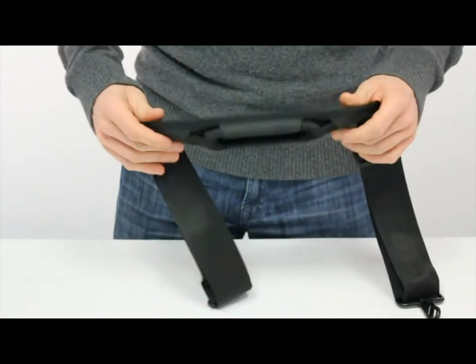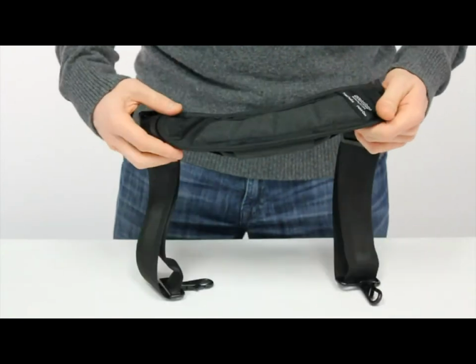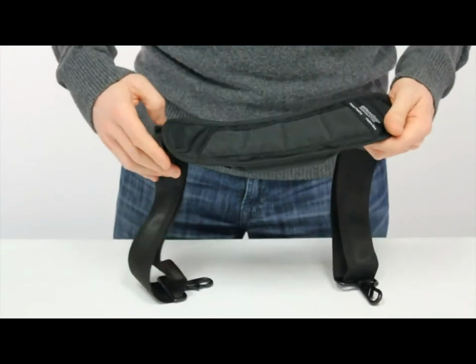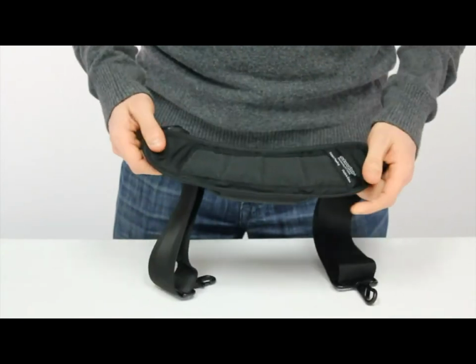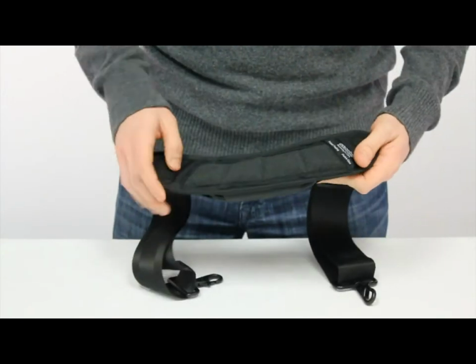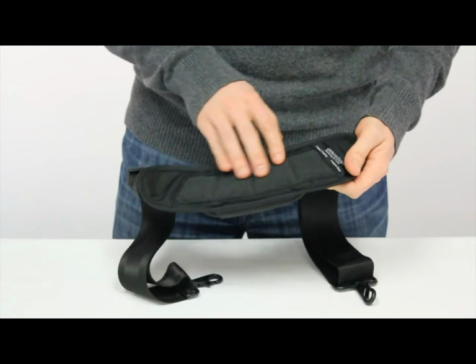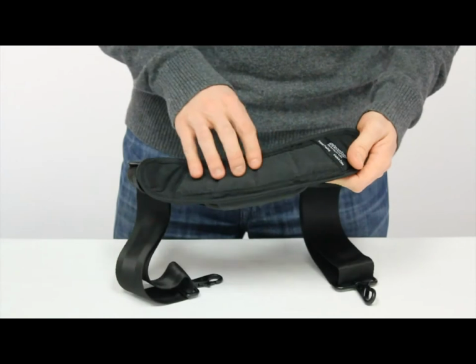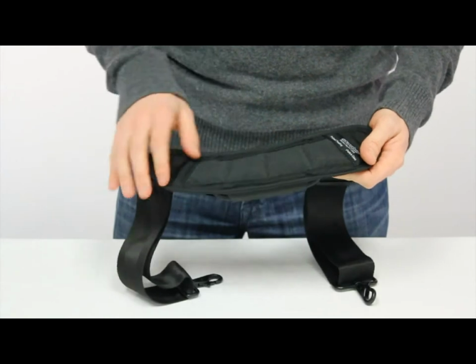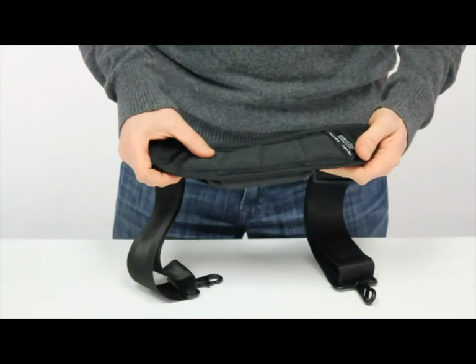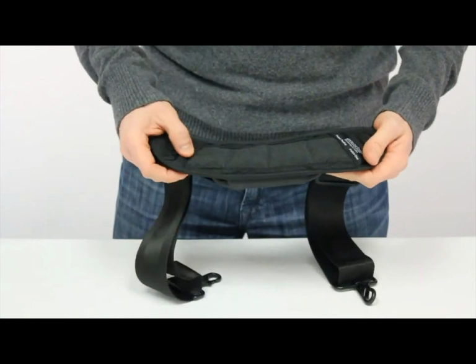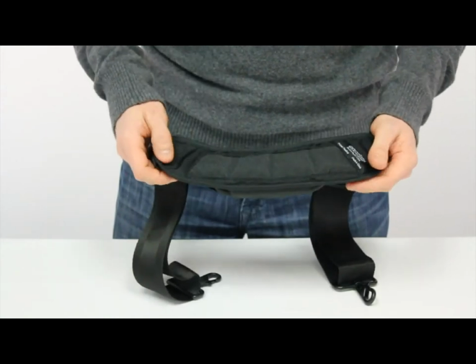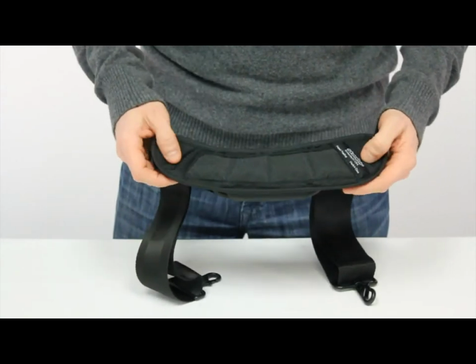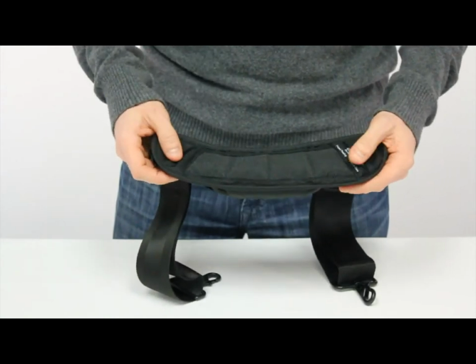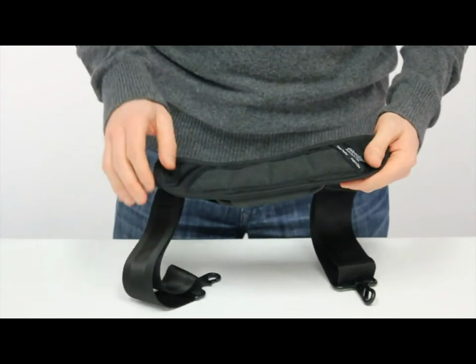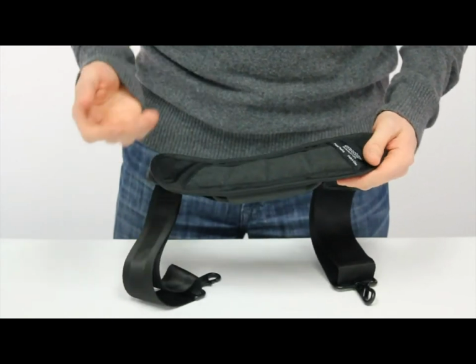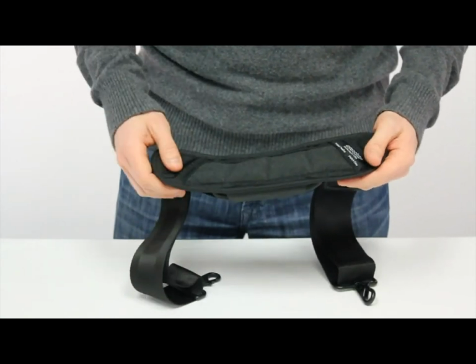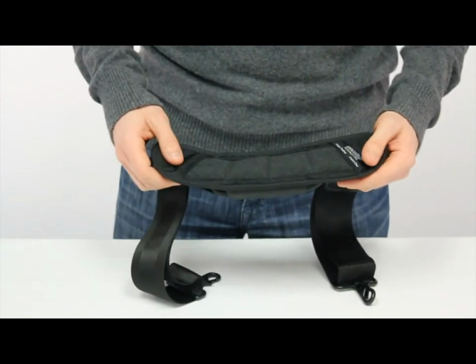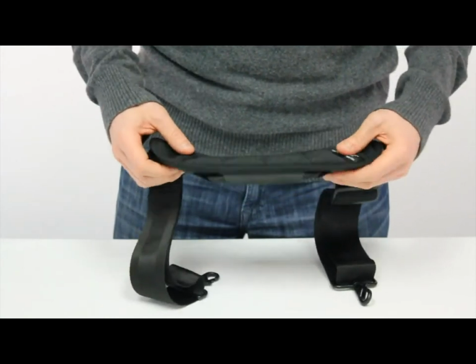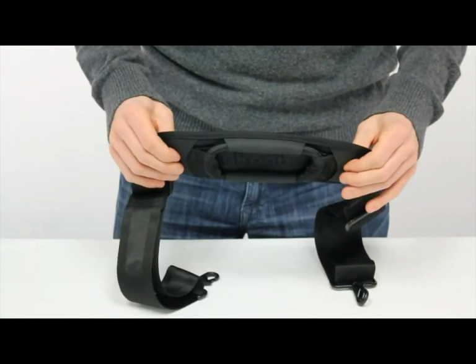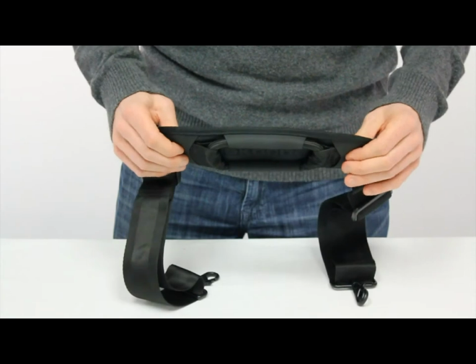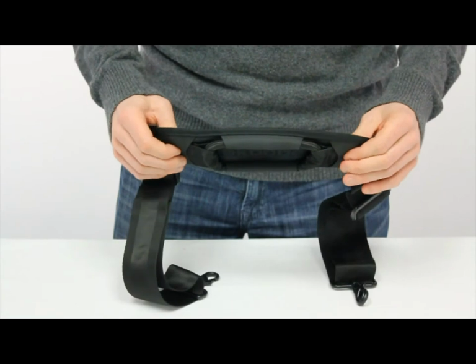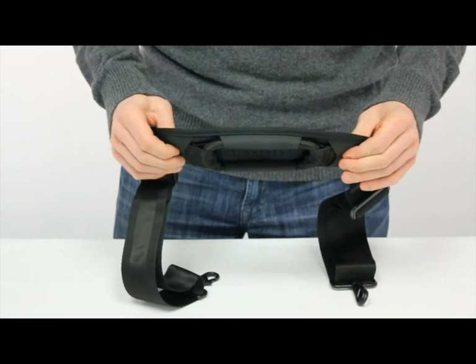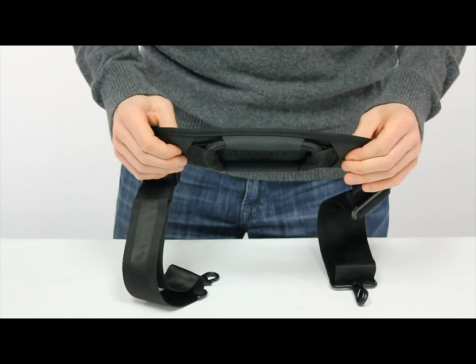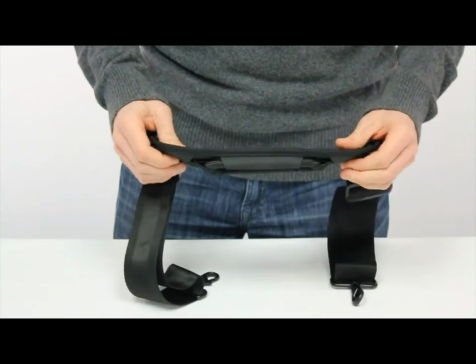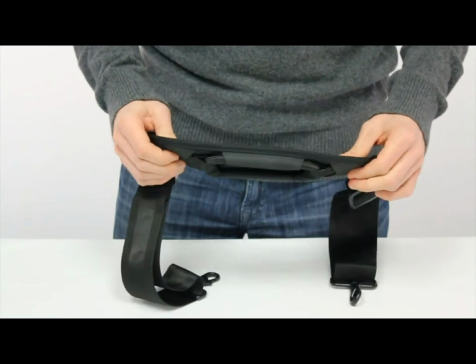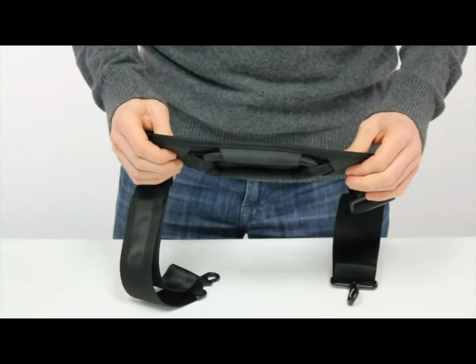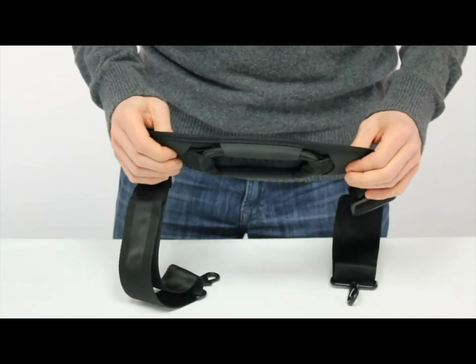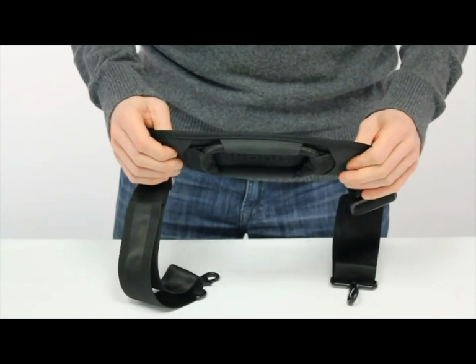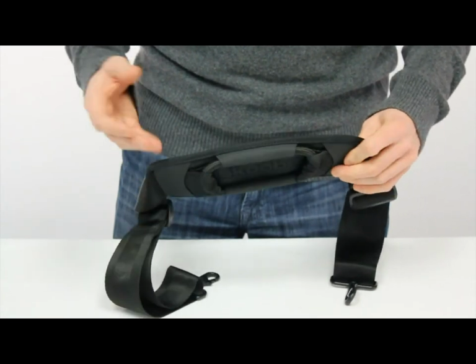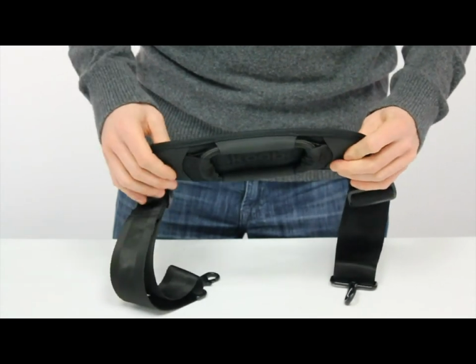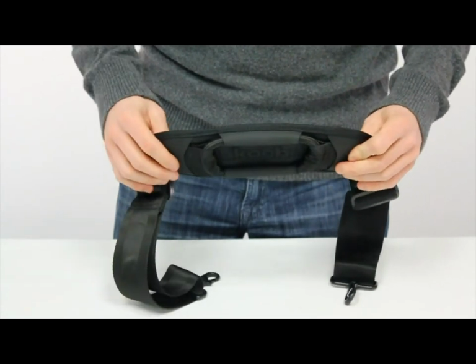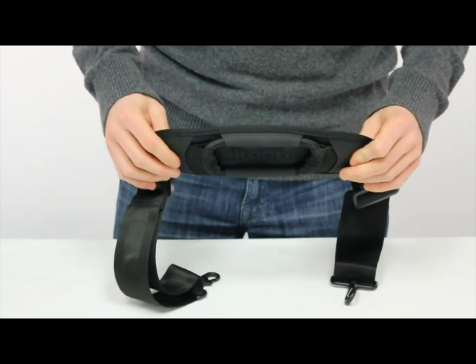The underside of the pad has the anti-slip material along with the junior ballistic, and that will help it from sliding off your shoulder. The inside of the pad is a high density foam and that will help absorb a lot of the shock too.